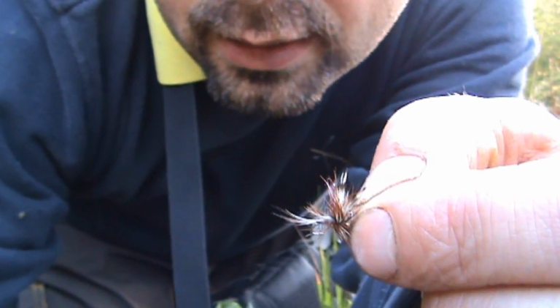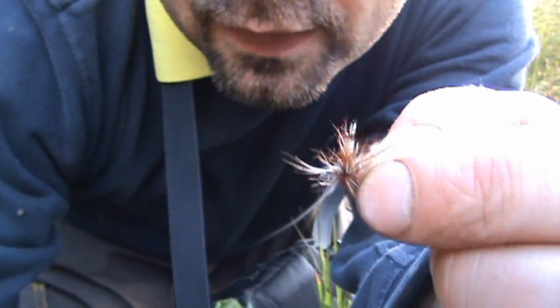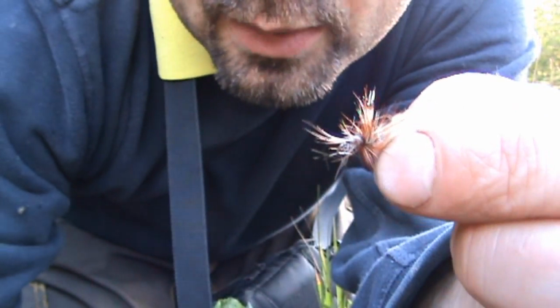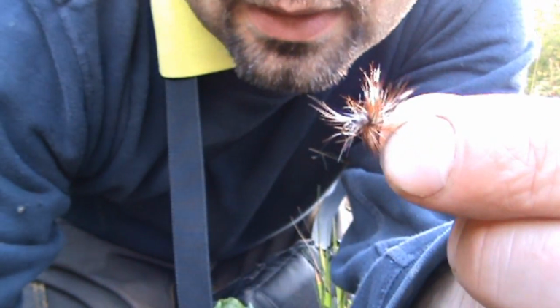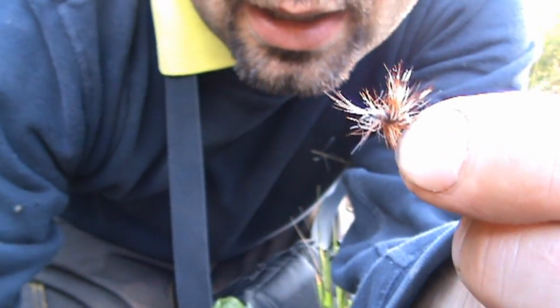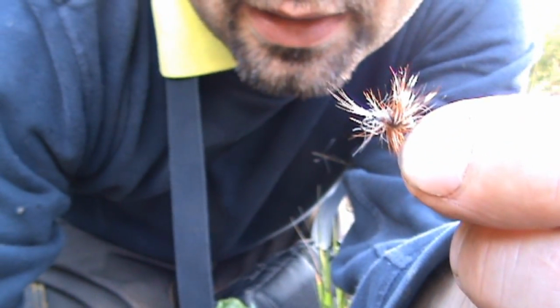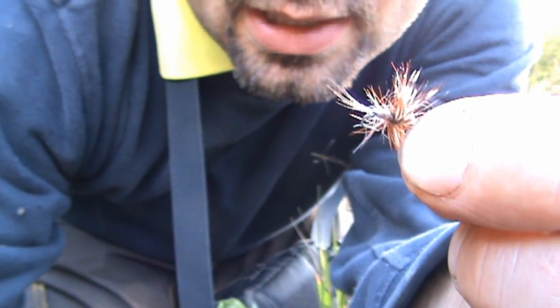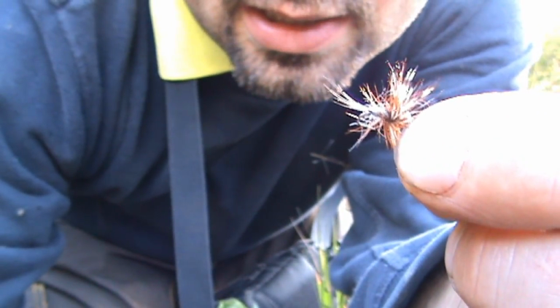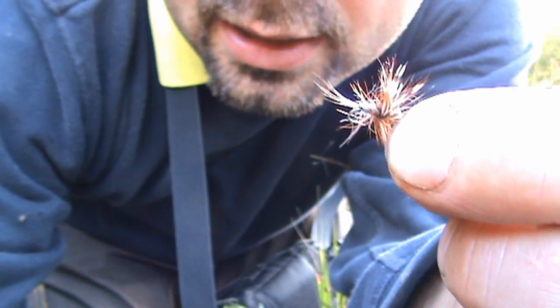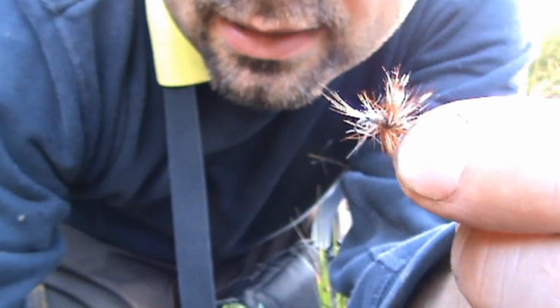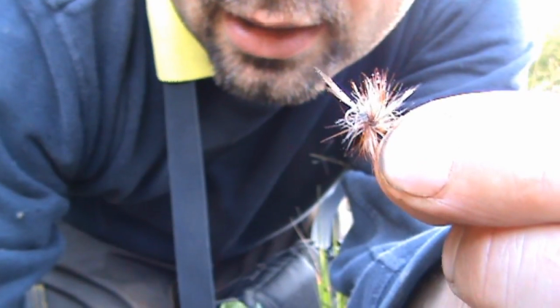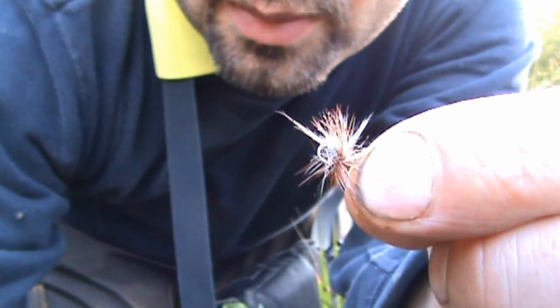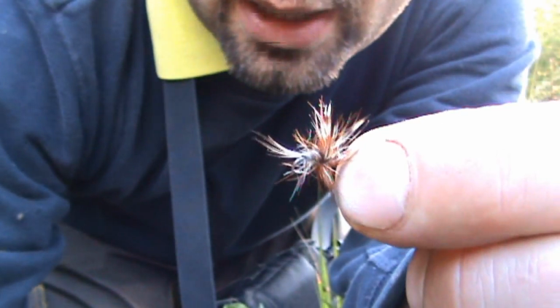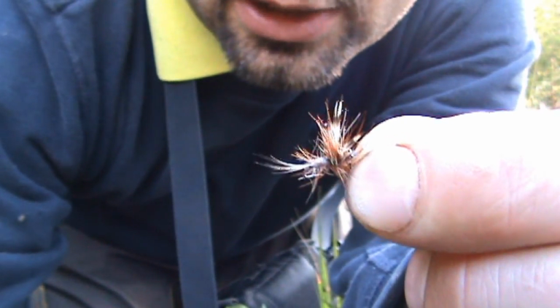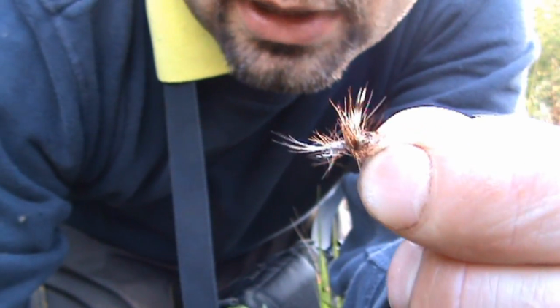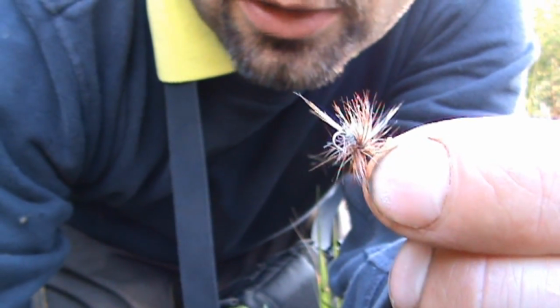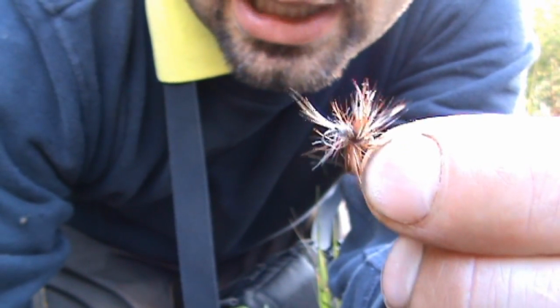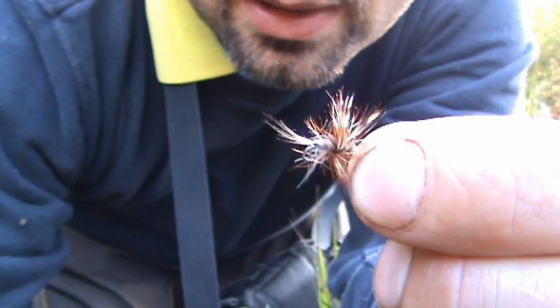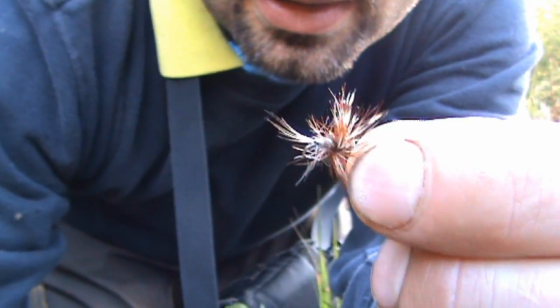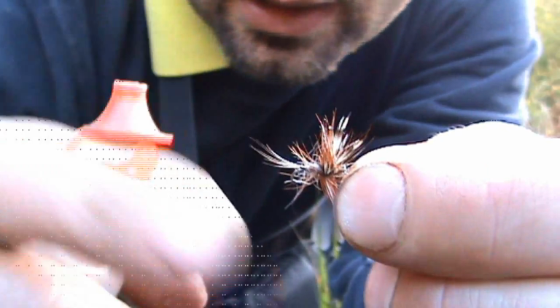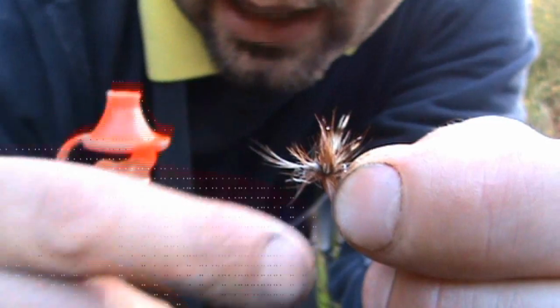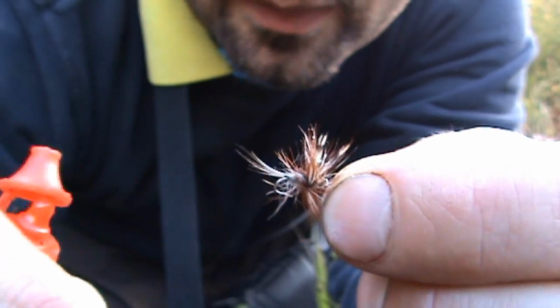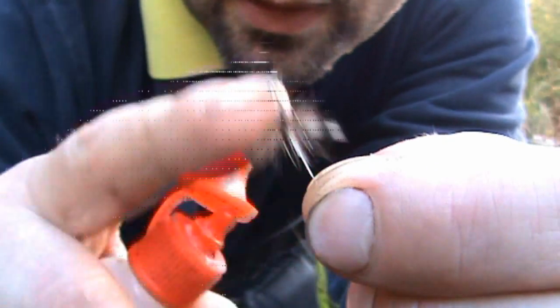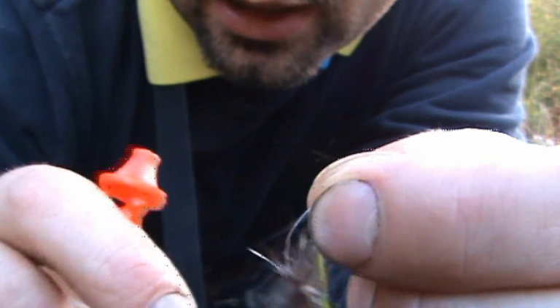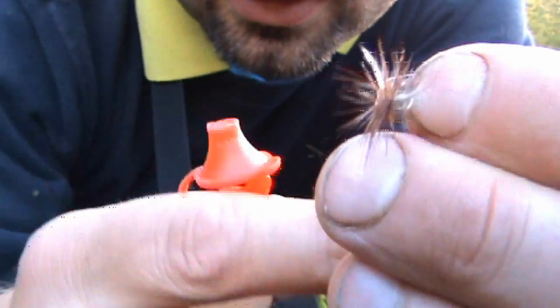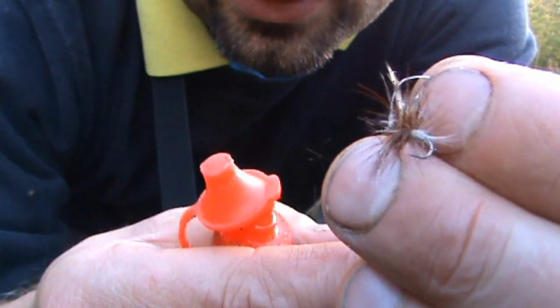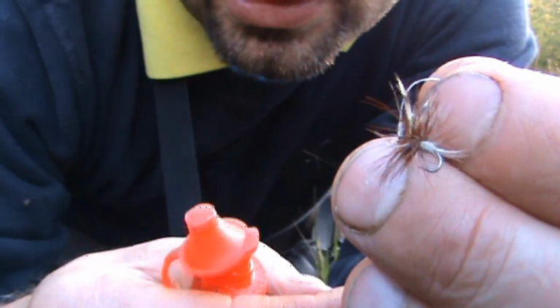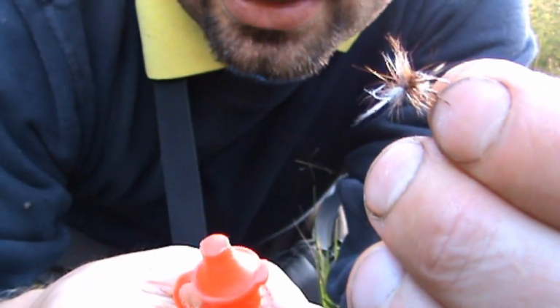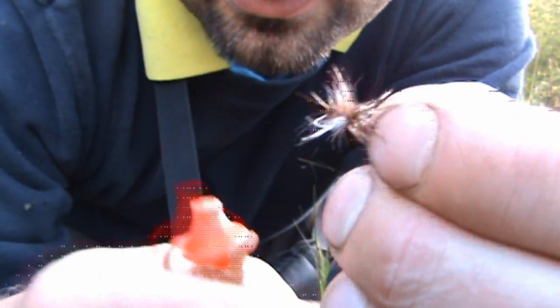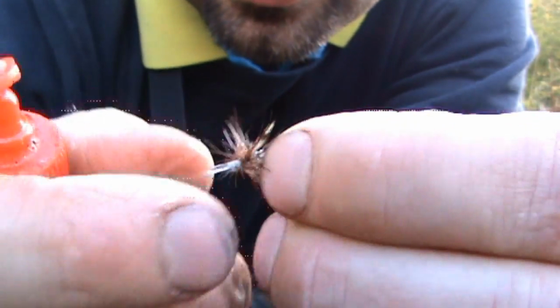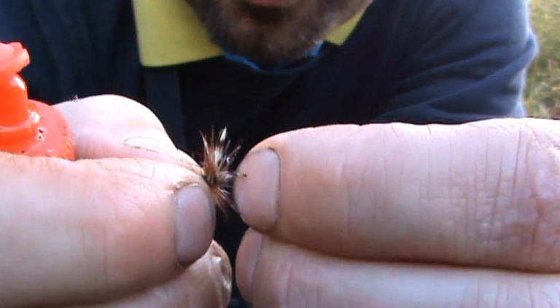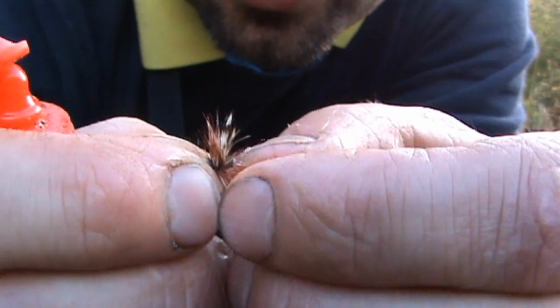This is the fly that I'm using — I think it's a size 16, a little midgy pattern with a gingery grizzly cape hackle, a couple of little grizzly wings, and a barbless hook.